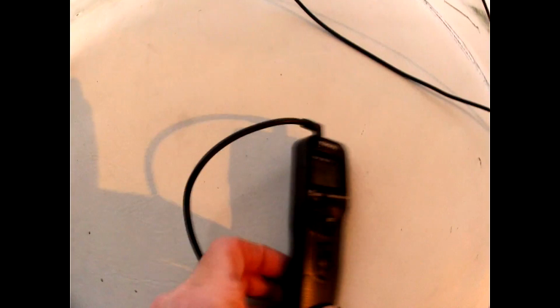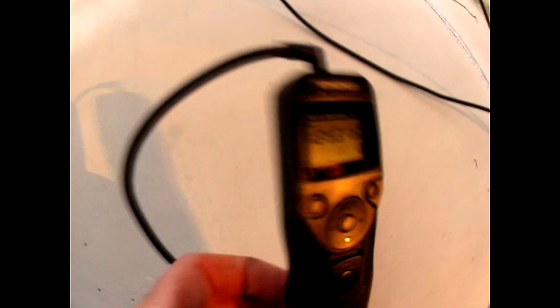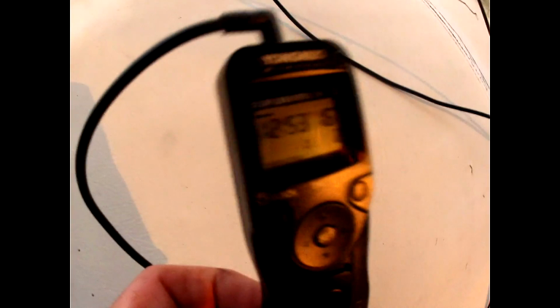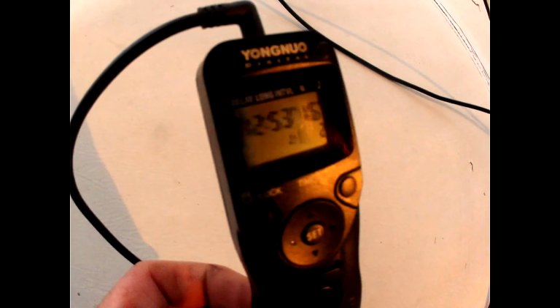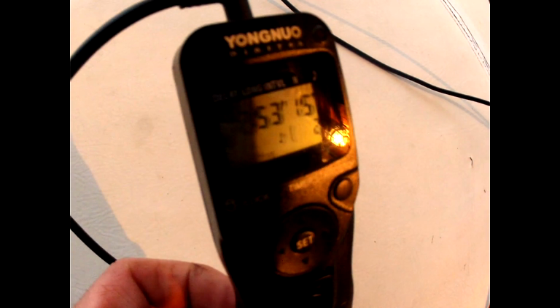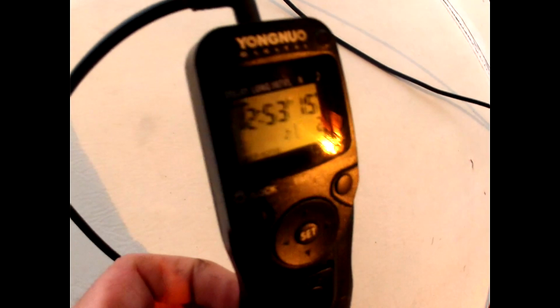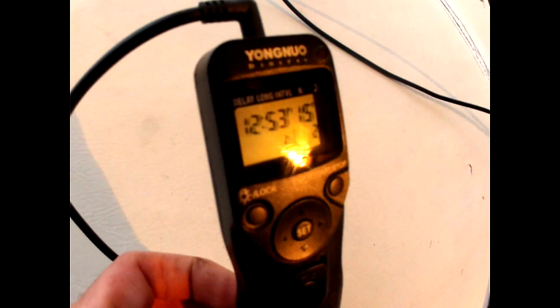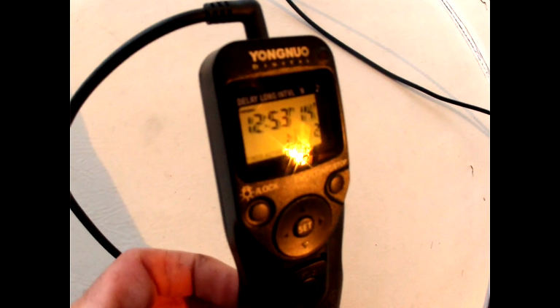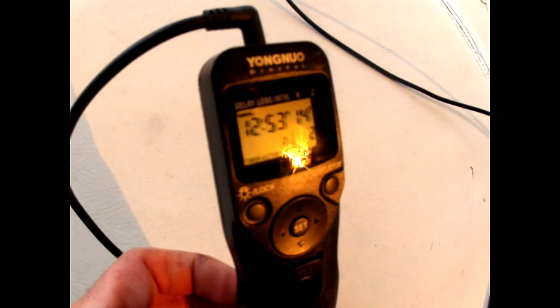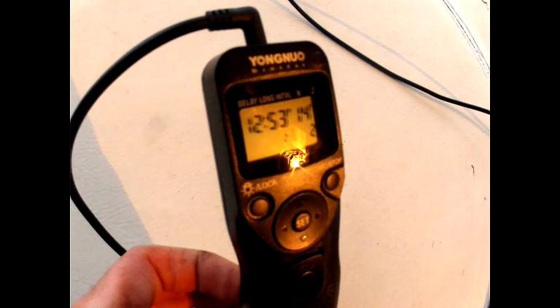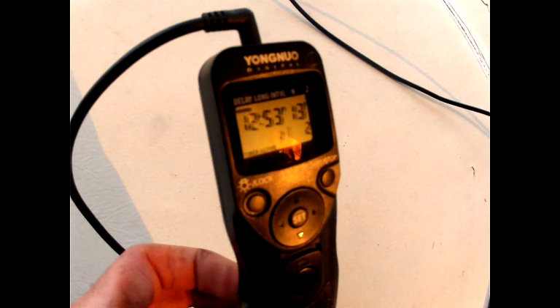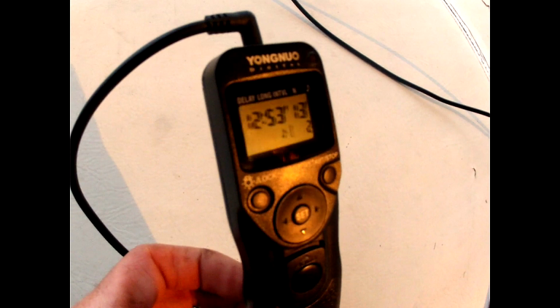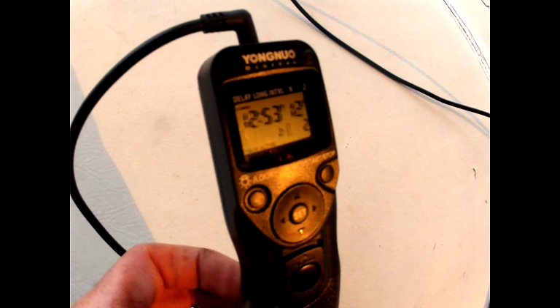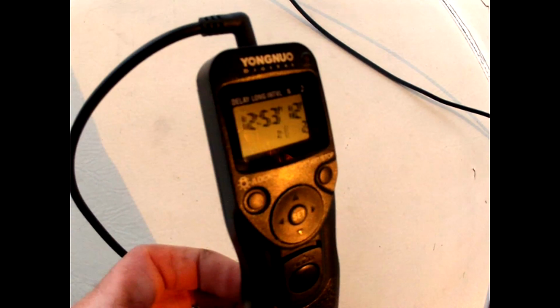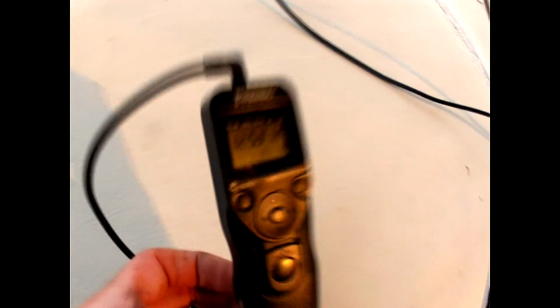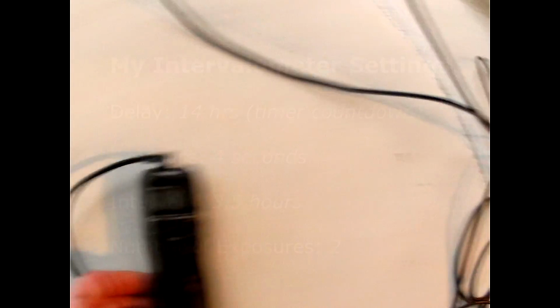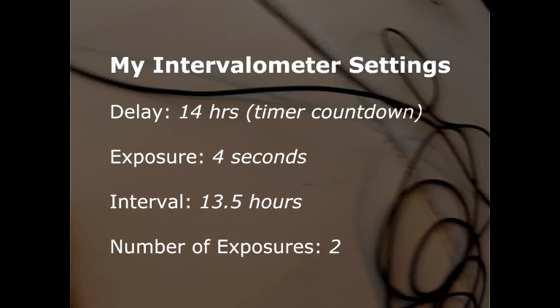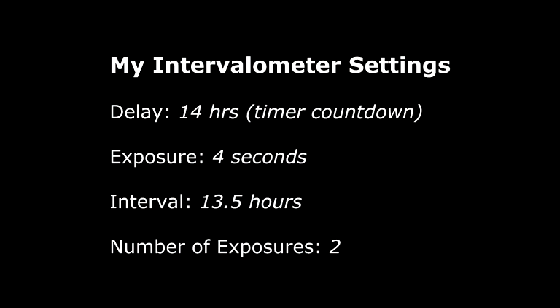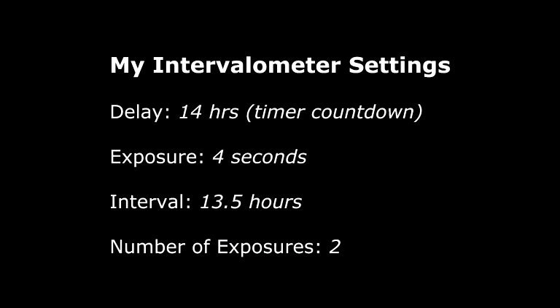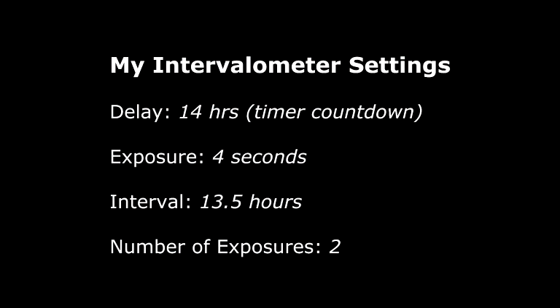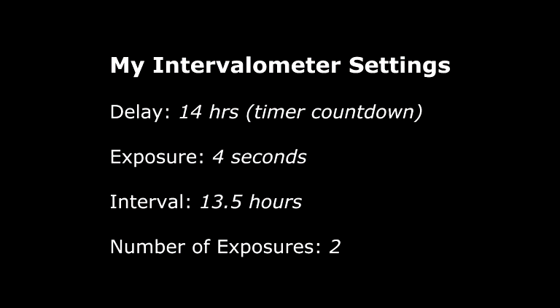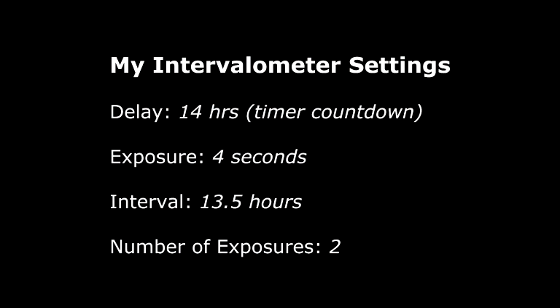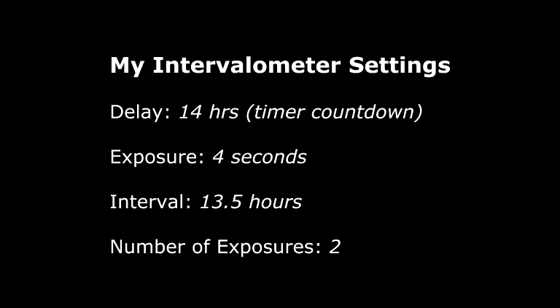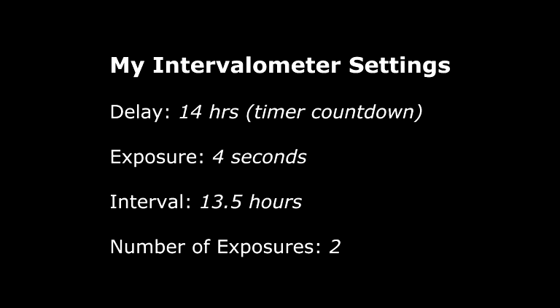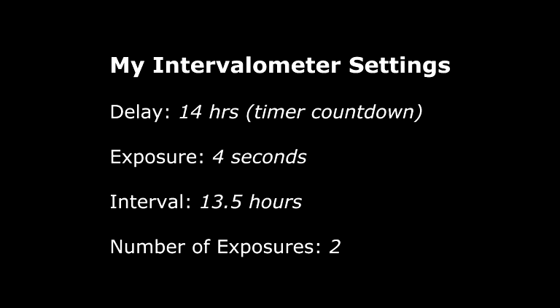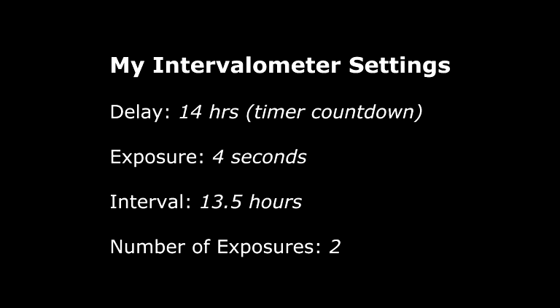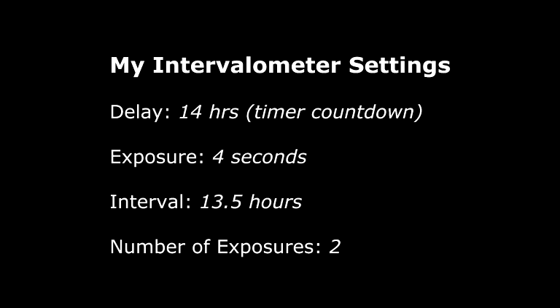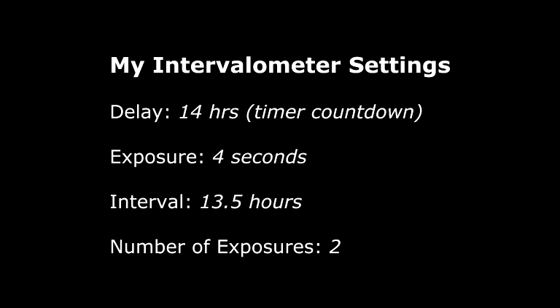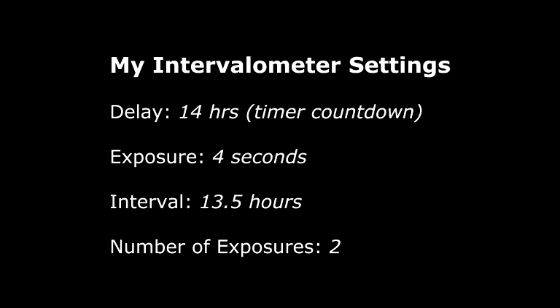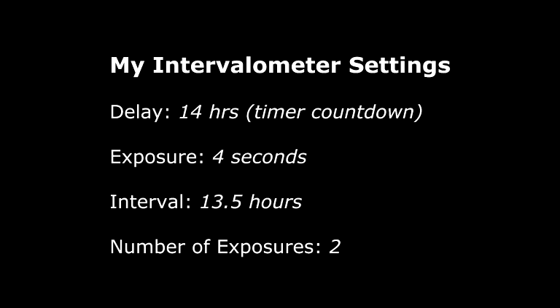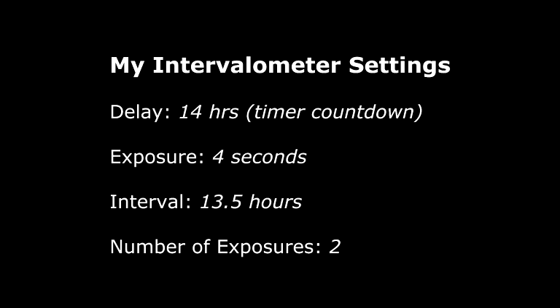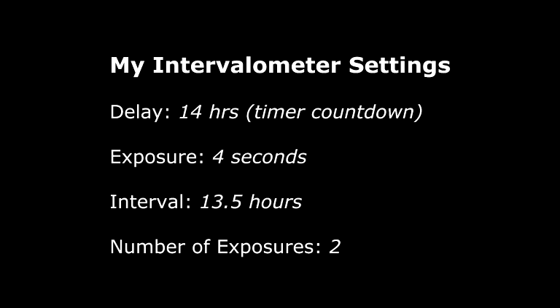The Hydromote here is connected to an intervalometer, which has — you can see — the countdown of about 13 hours until sunrise of the next morning. That was this morning. My intervalometer is also set to take exposures of 4 seconds, which is long enough to turn the camera on or off.